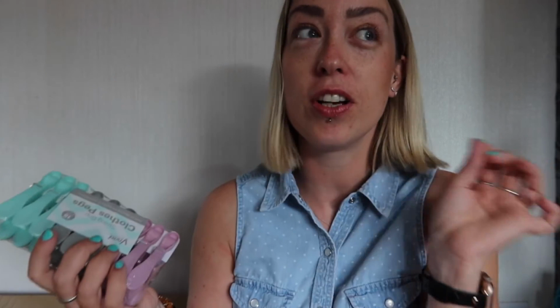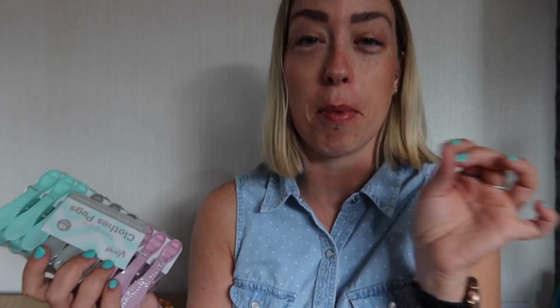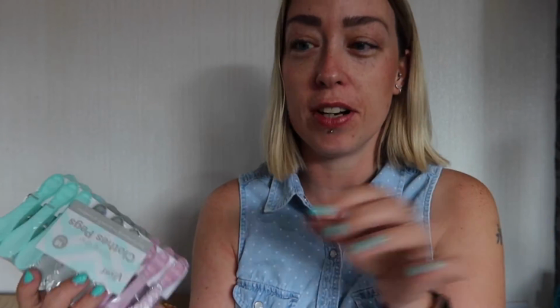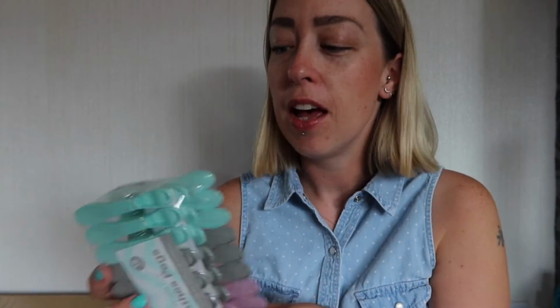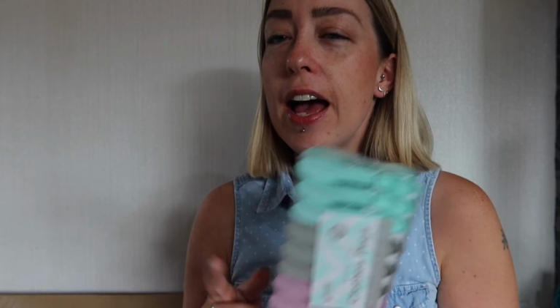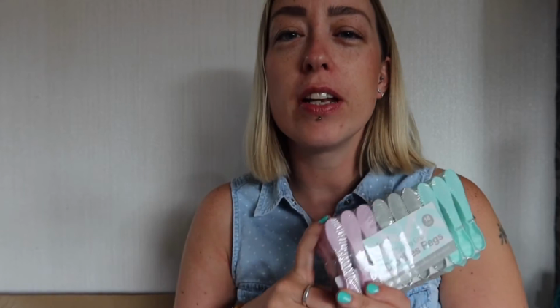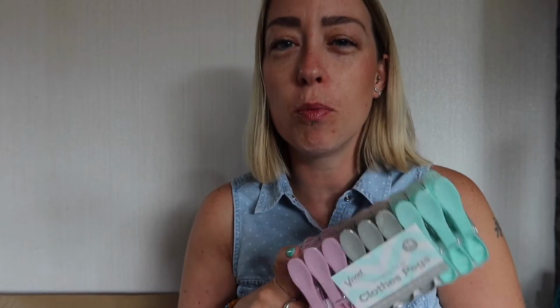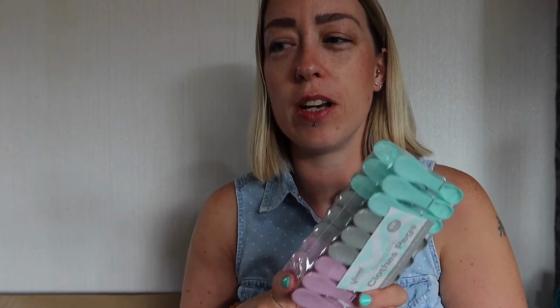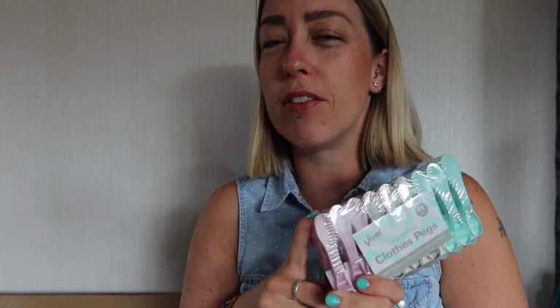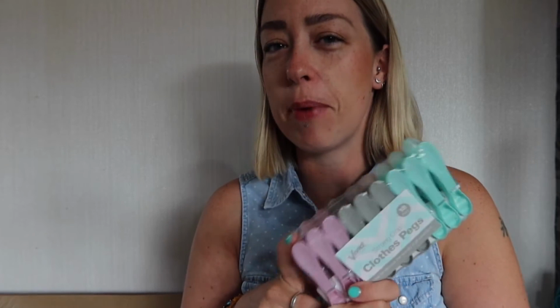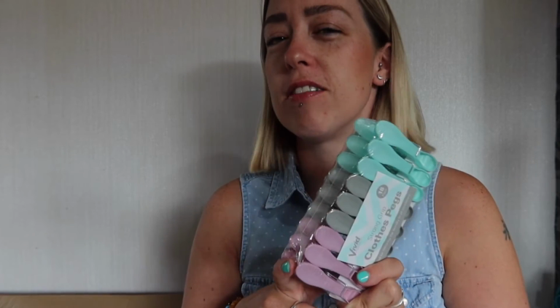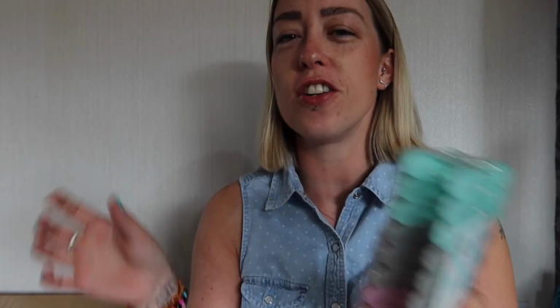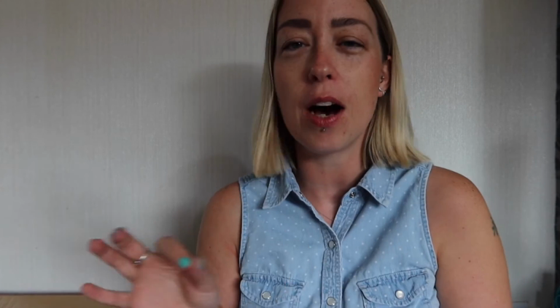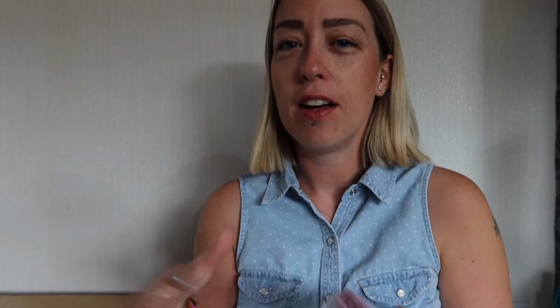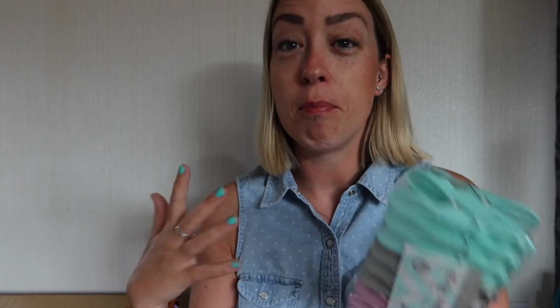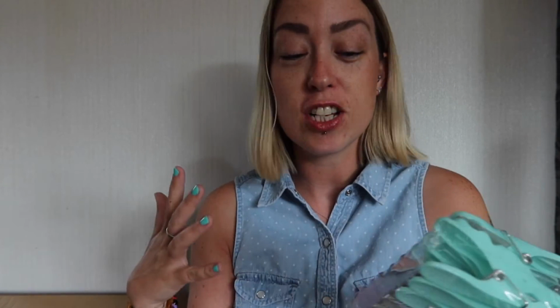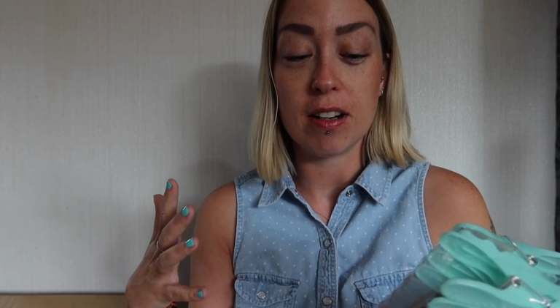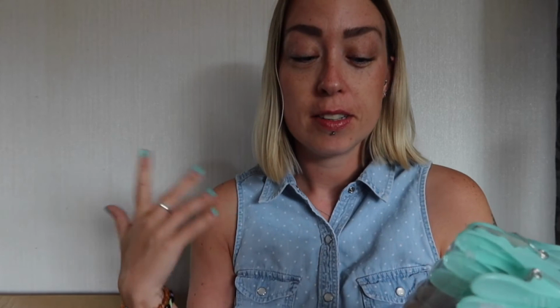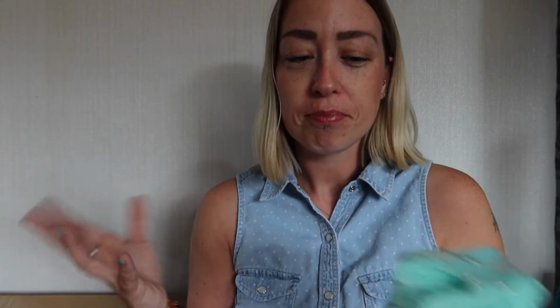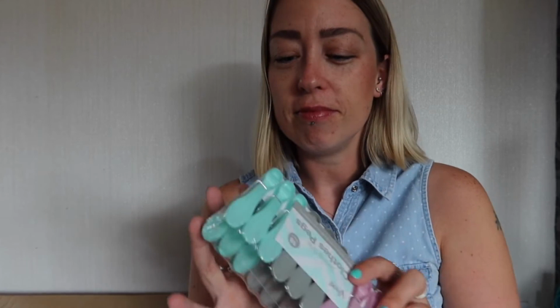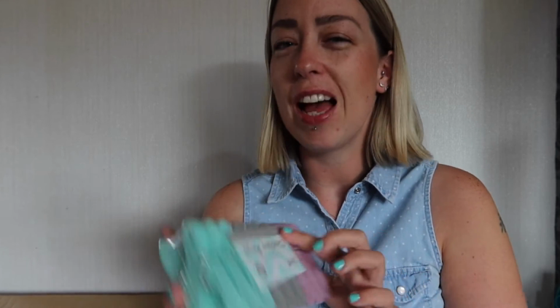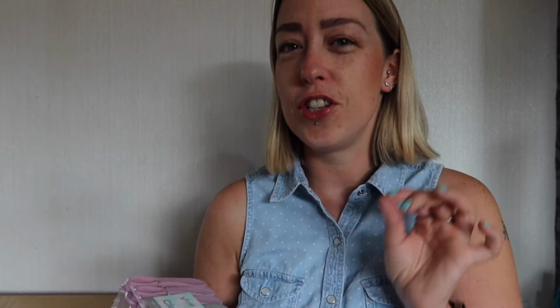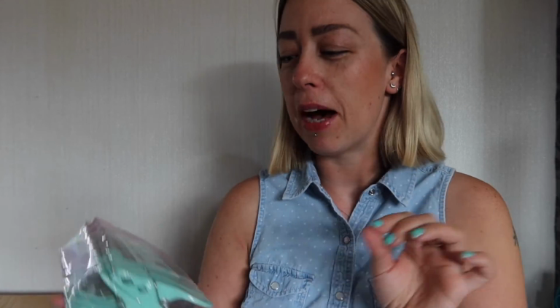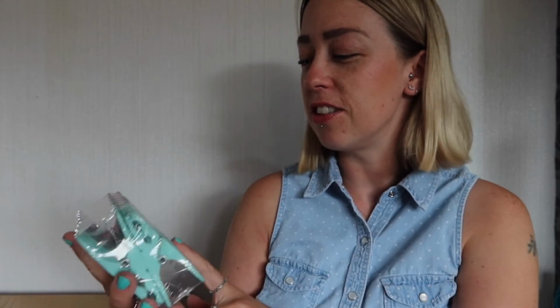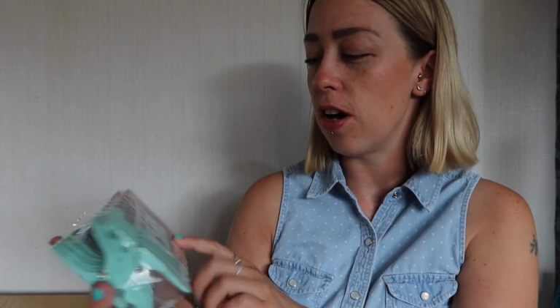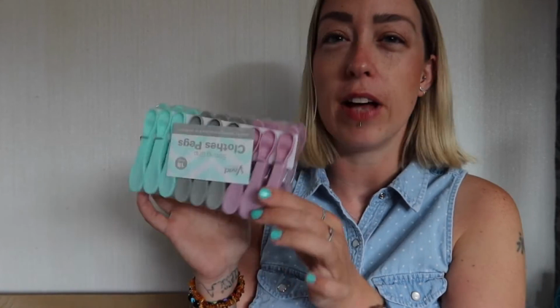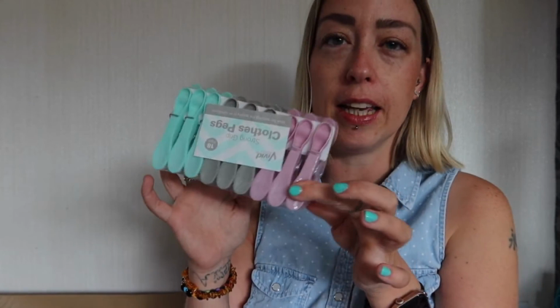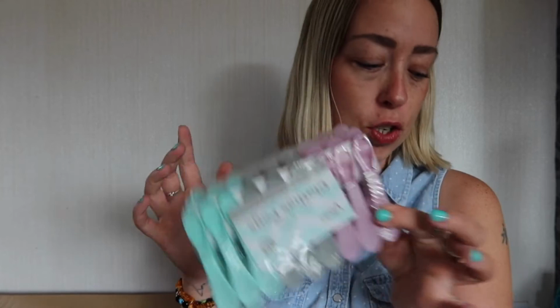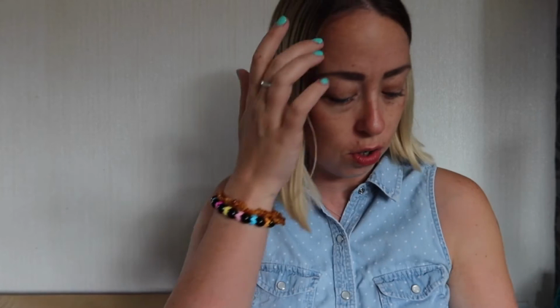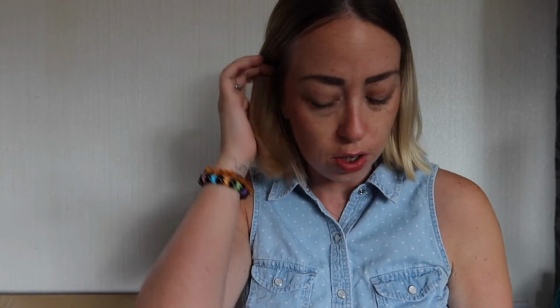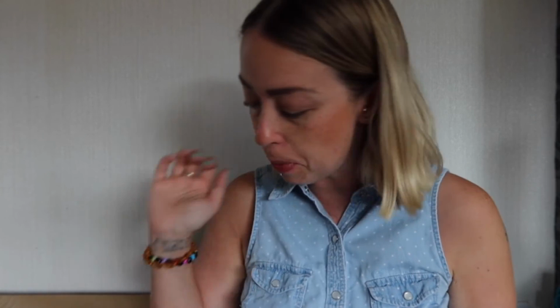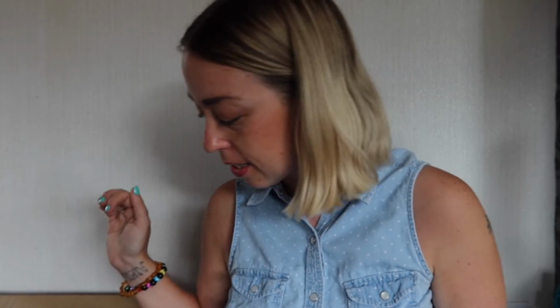Pegs! I'm literally going to go put my washing out now. I have been doing washing with about five pegs outside — I don't know how I've managed, but I have just about. So I've got a pack of 18 strong clothes pegs.